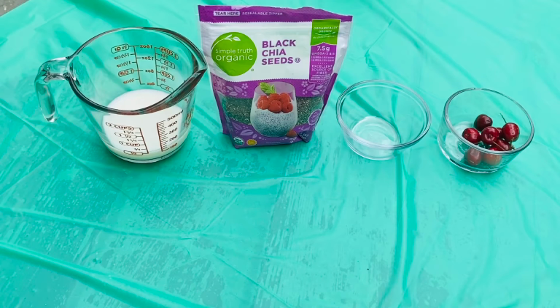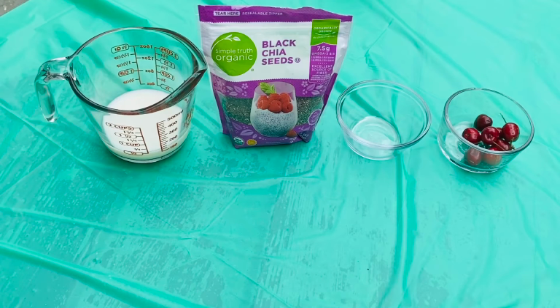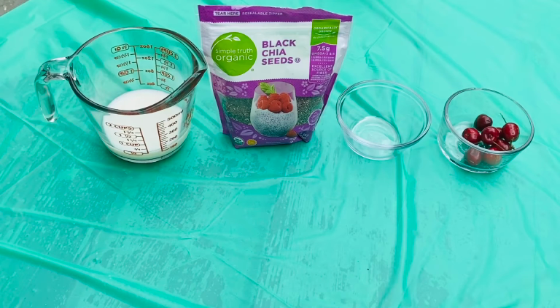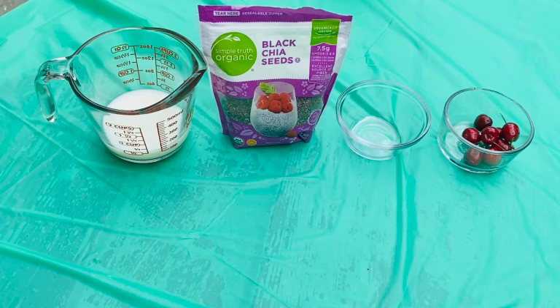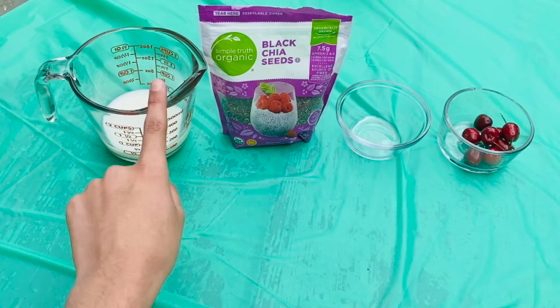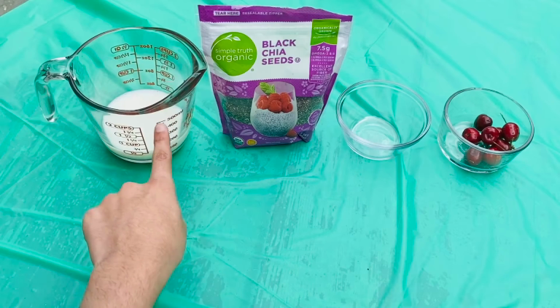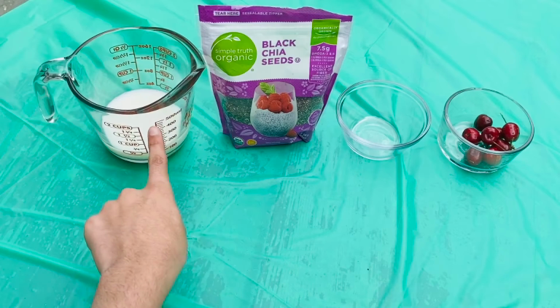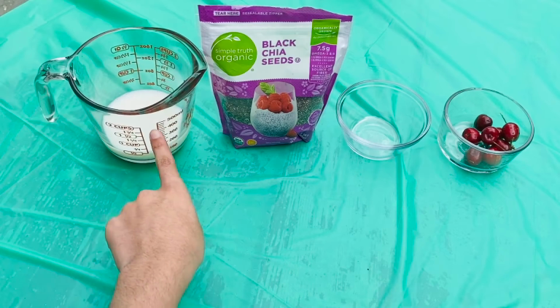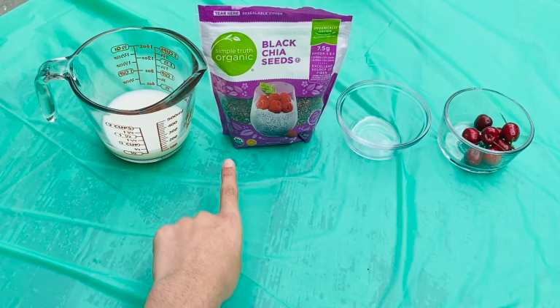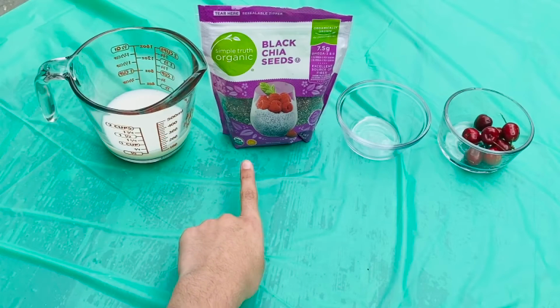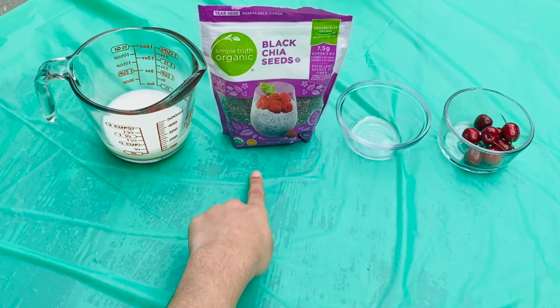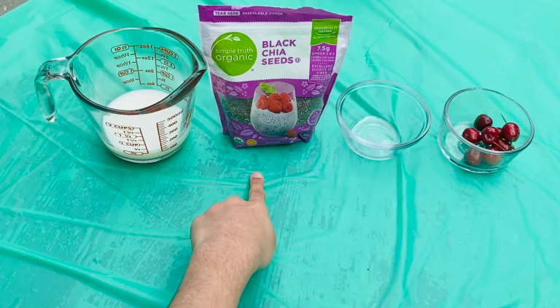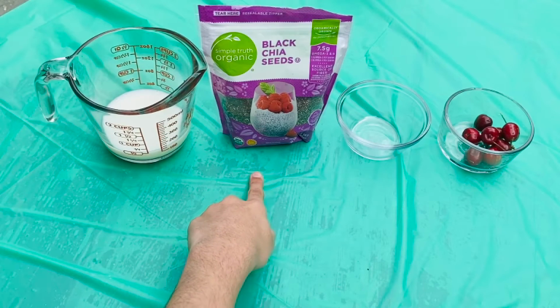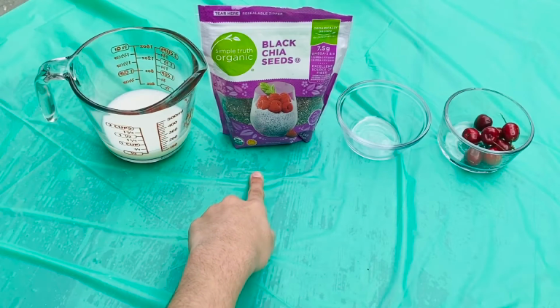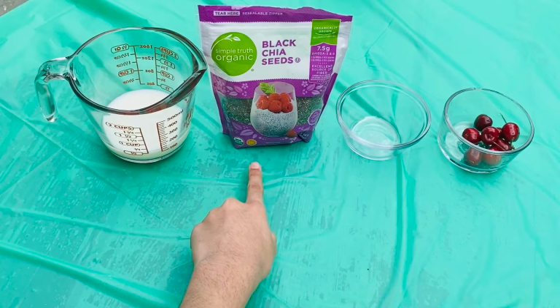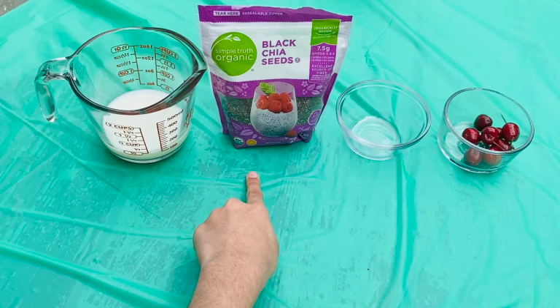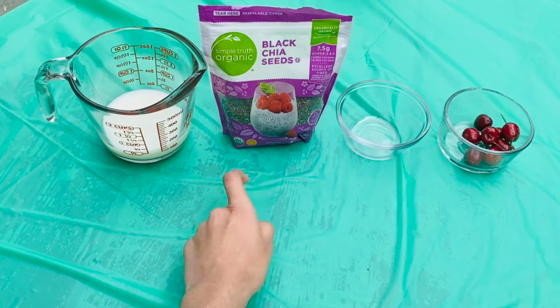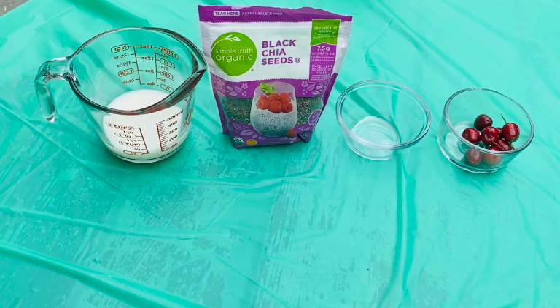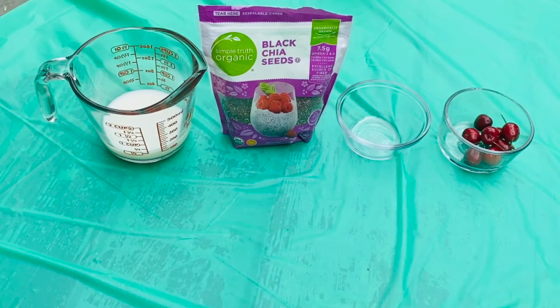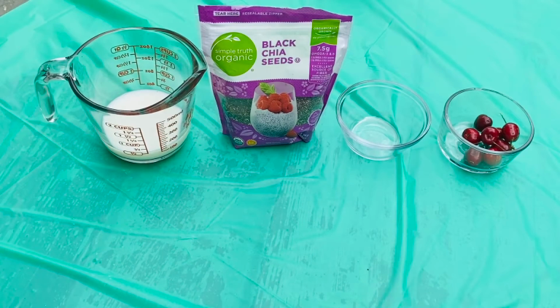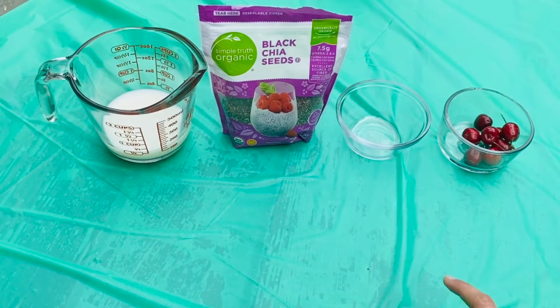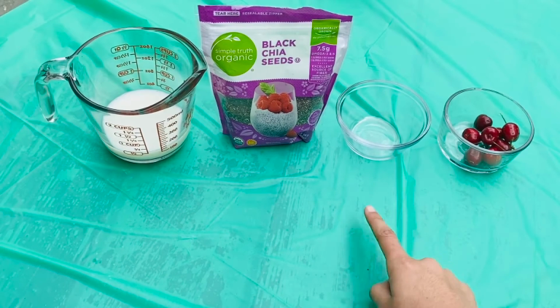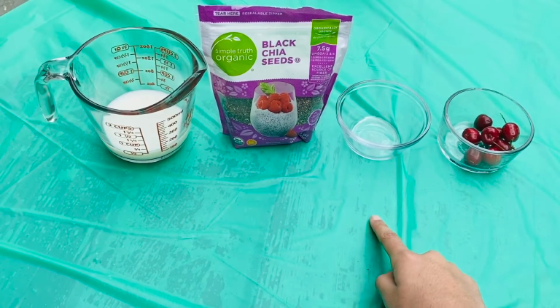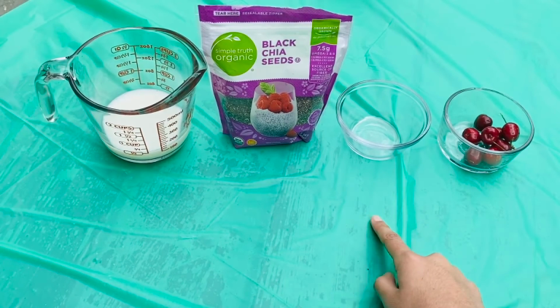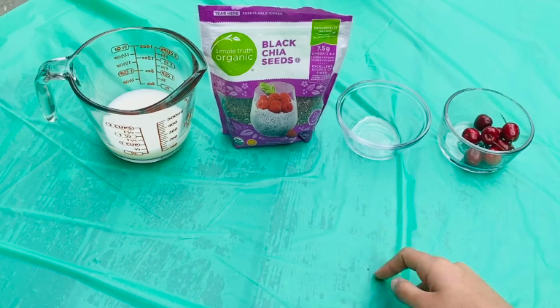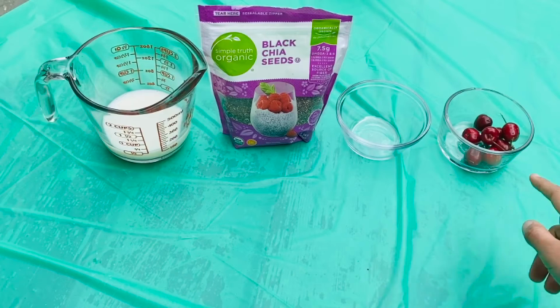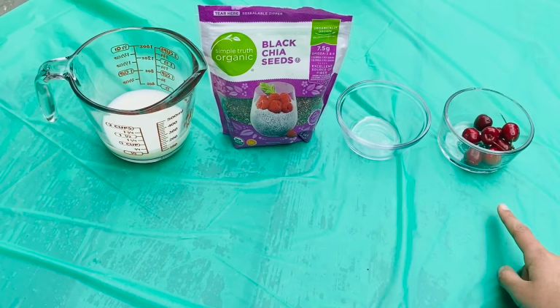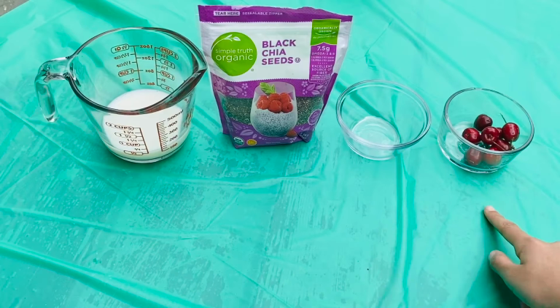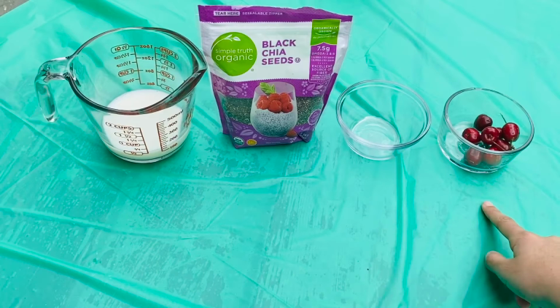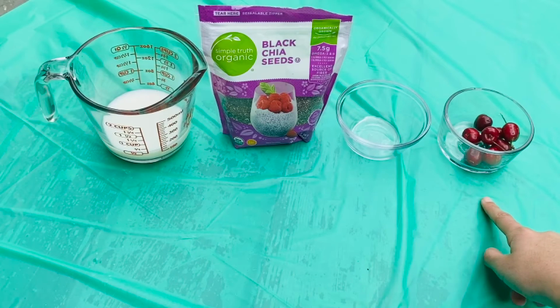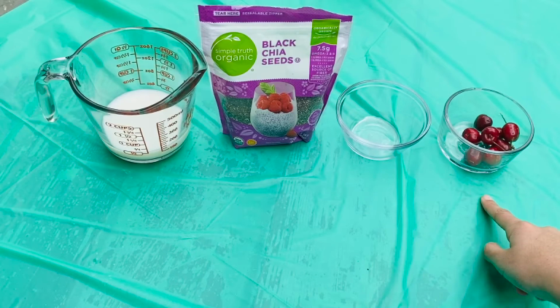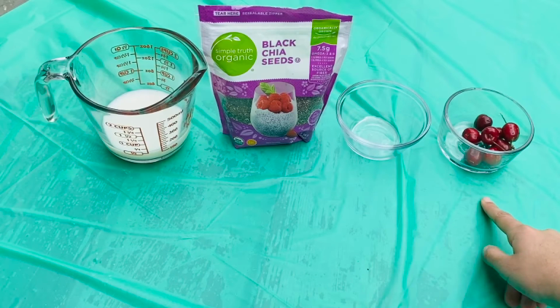So what you'll need is some milk, some black chia seeds or white chia seeds, a bowl, and of course some cherries.